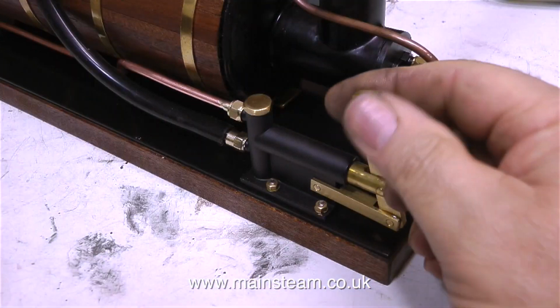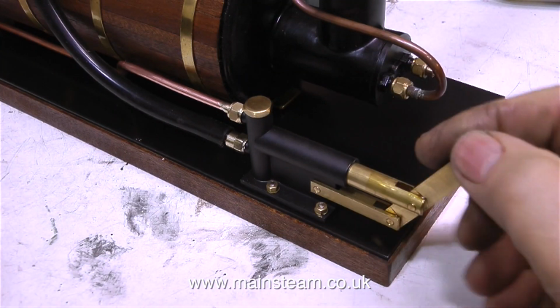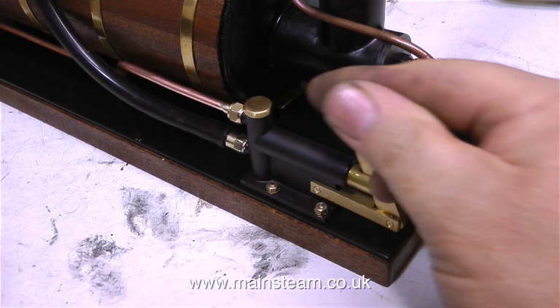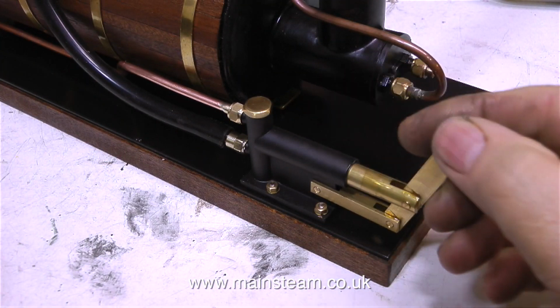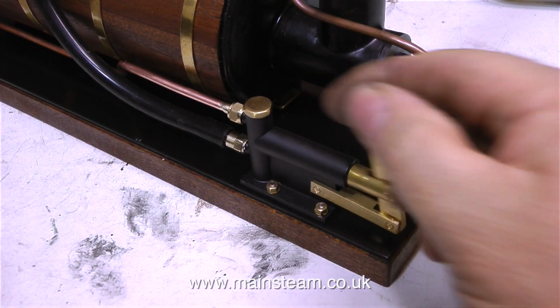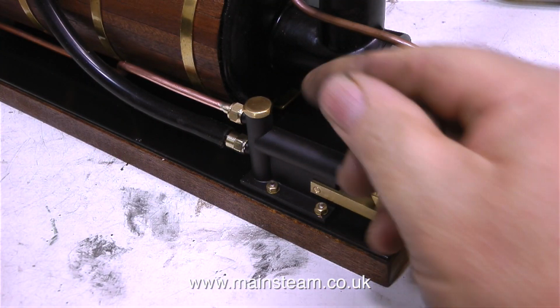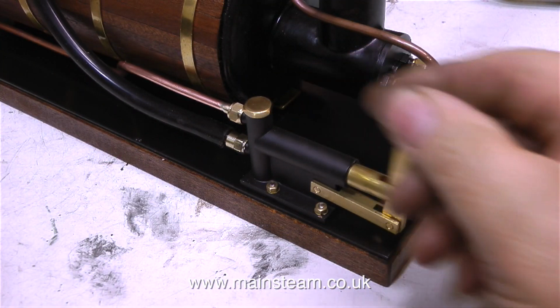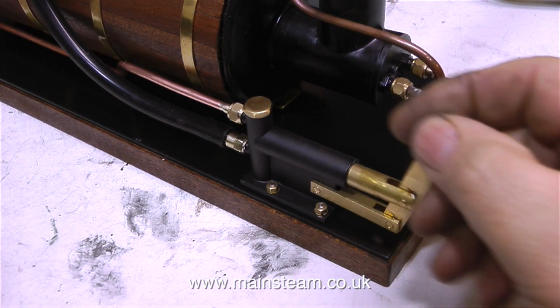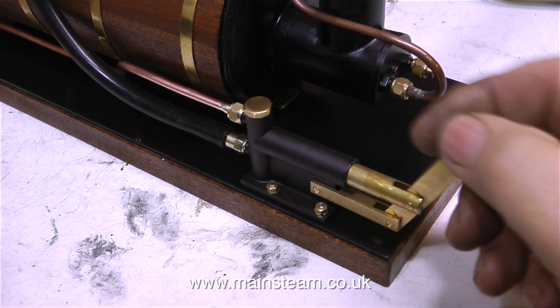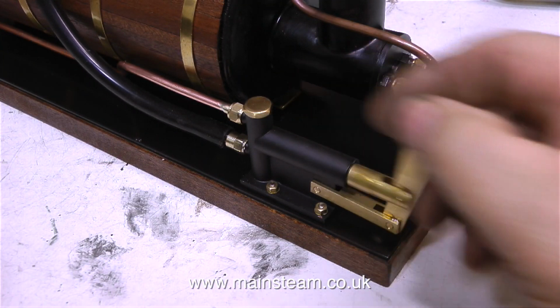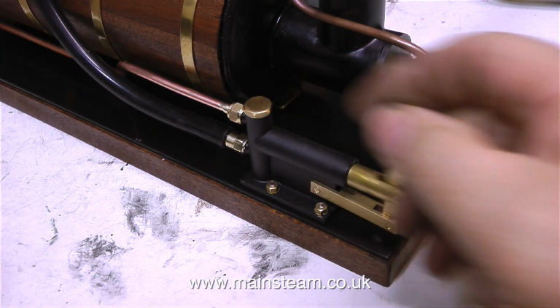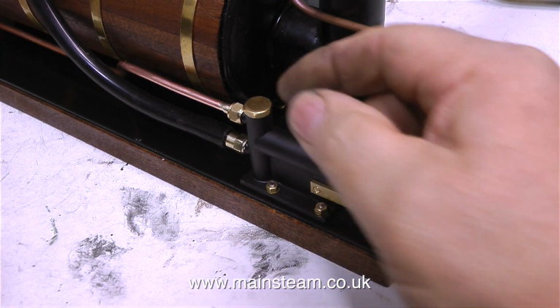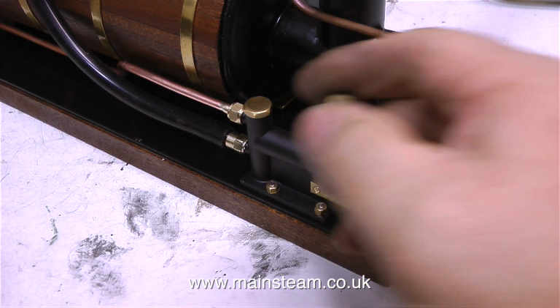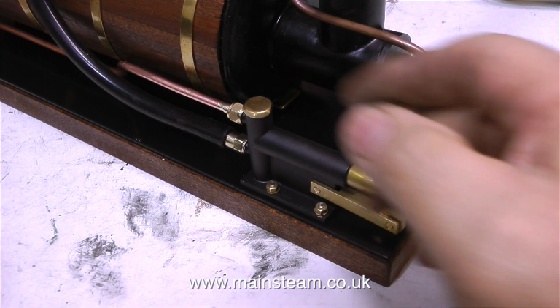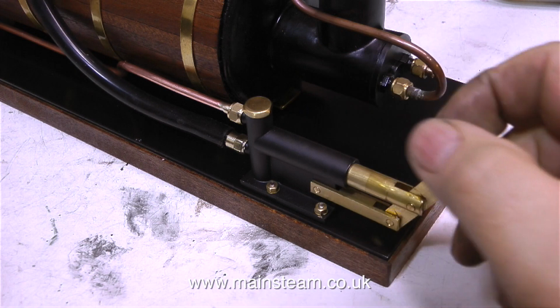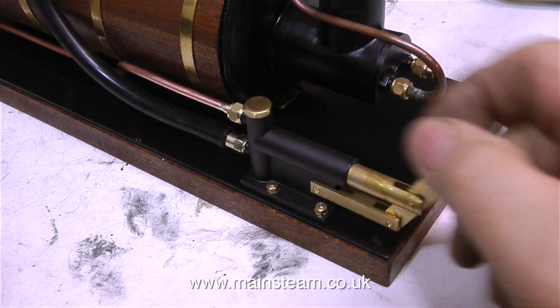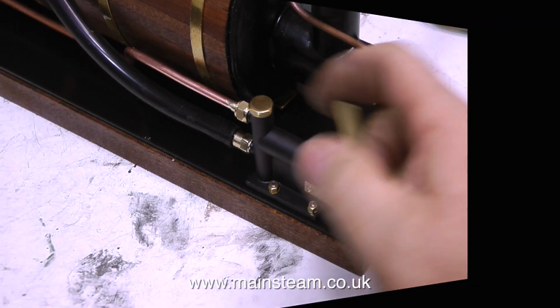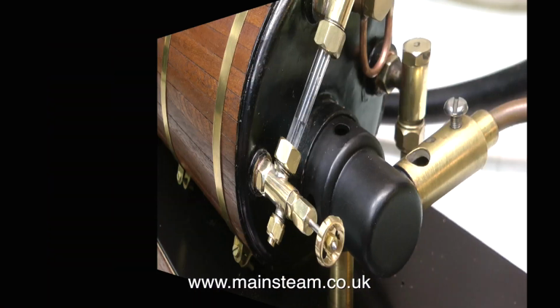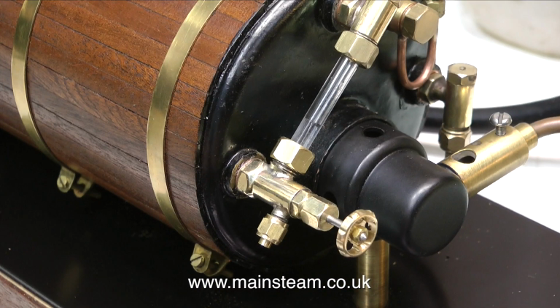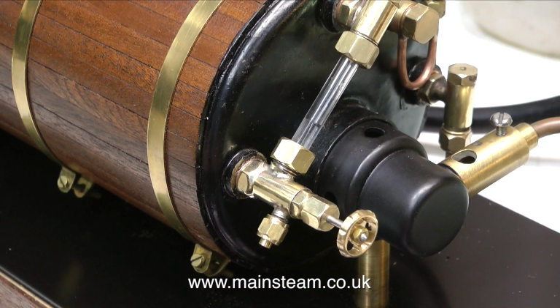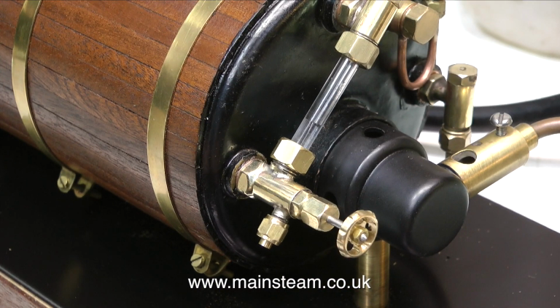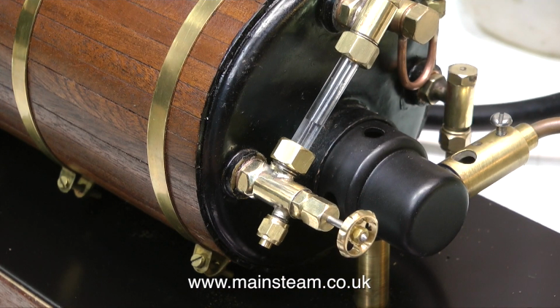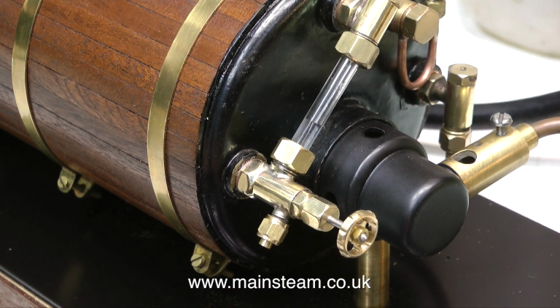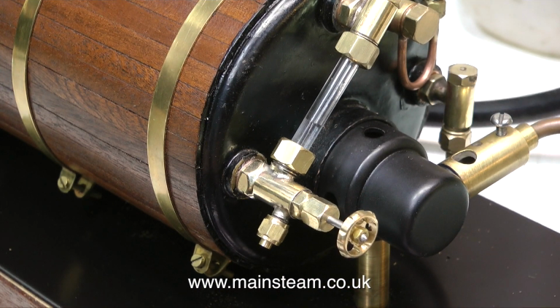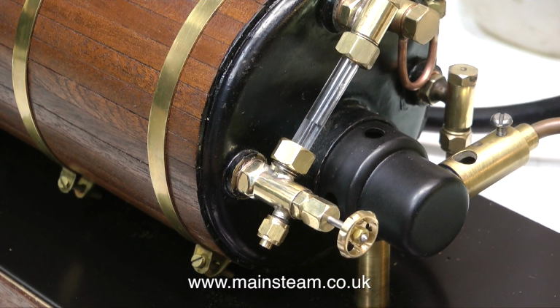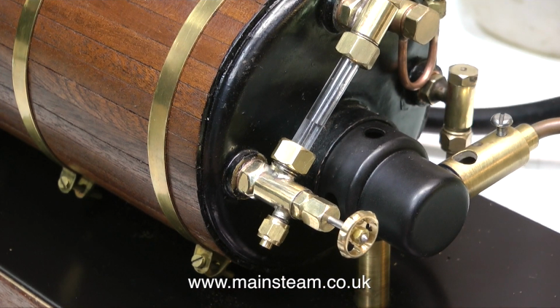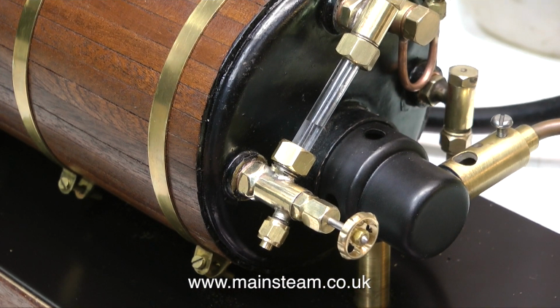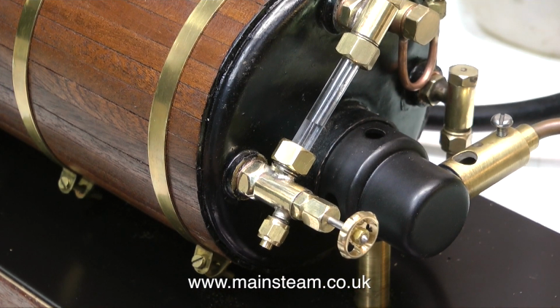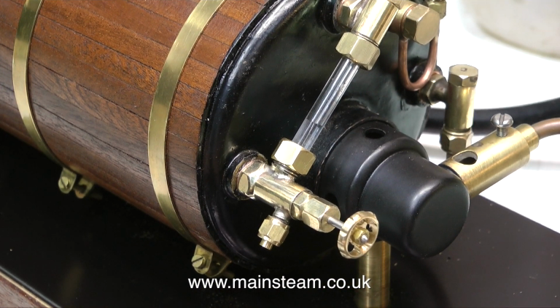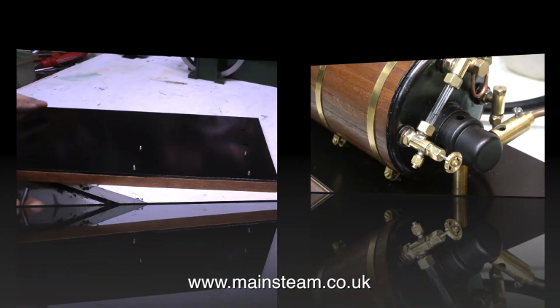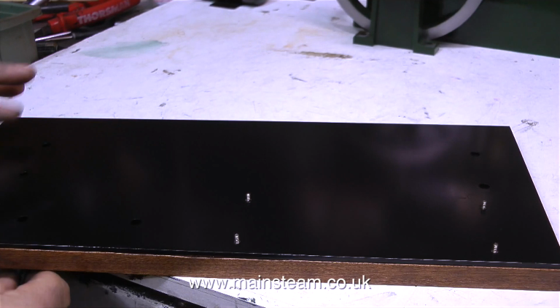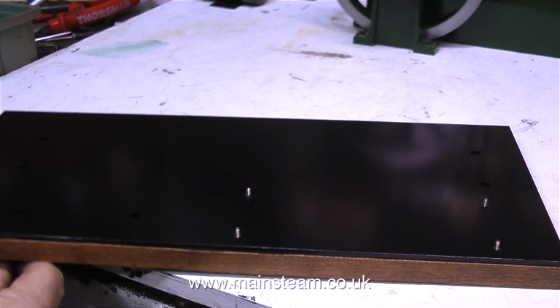And now it's time to test the pump. By moving the pump back and forth for quite a long time, I managed to get some water in the boiler. That's the boiler, burner and hand pump part of the job completed.